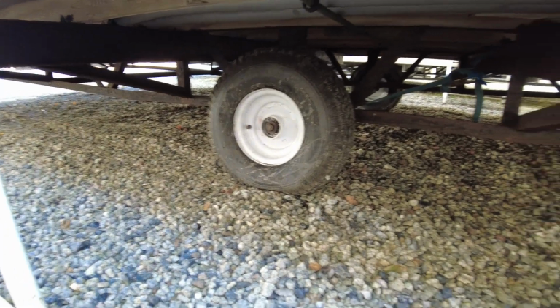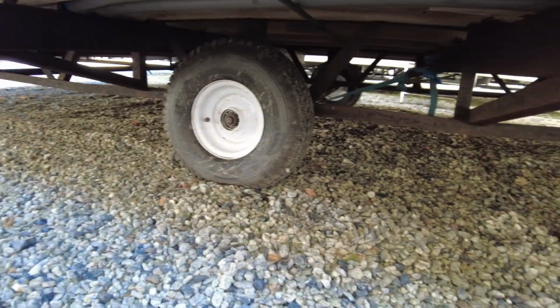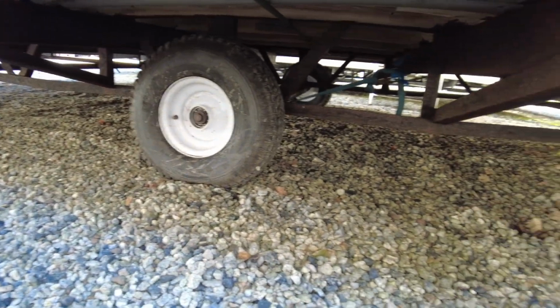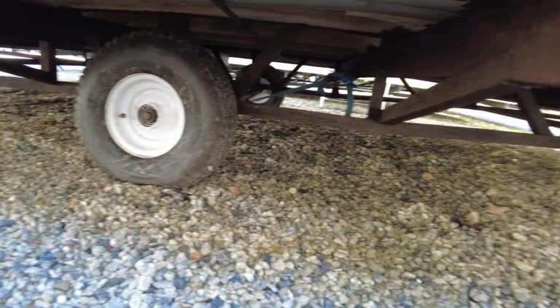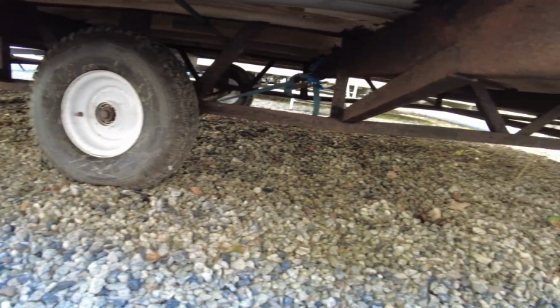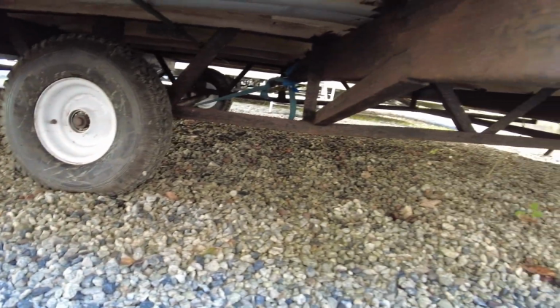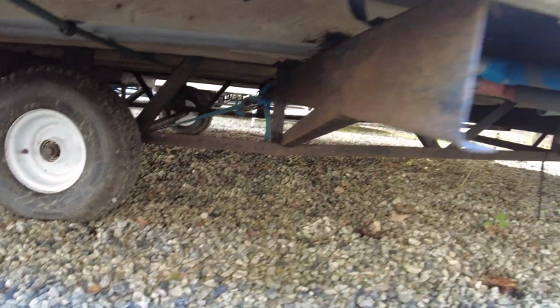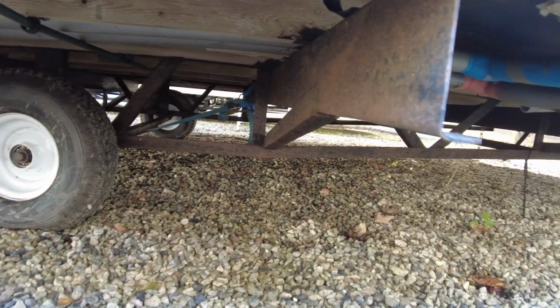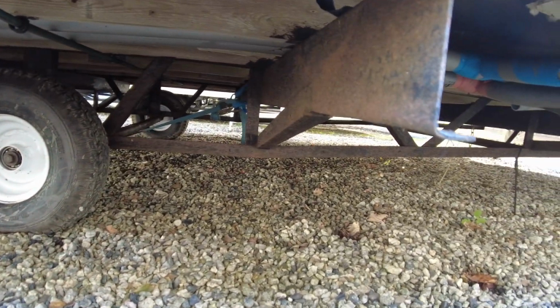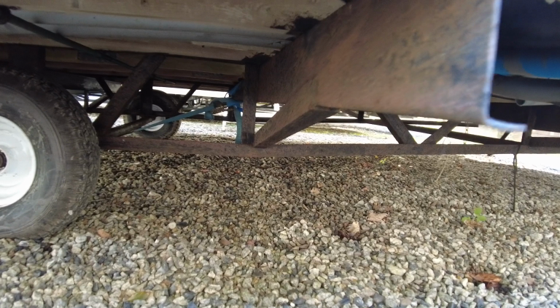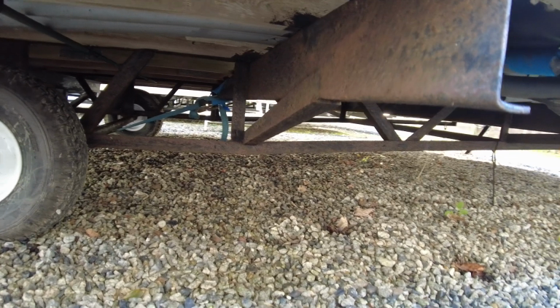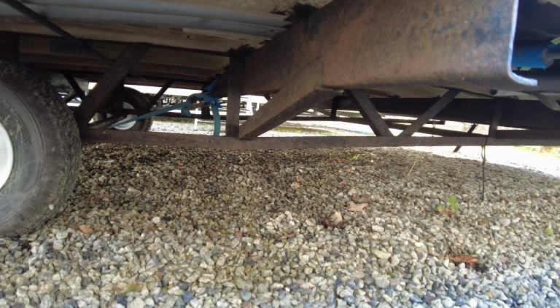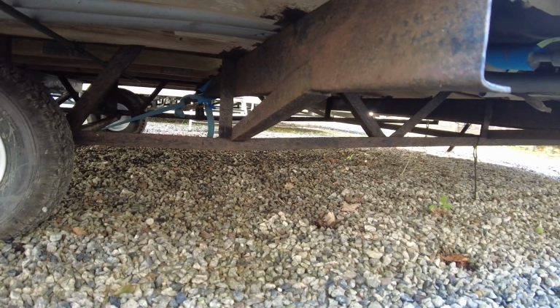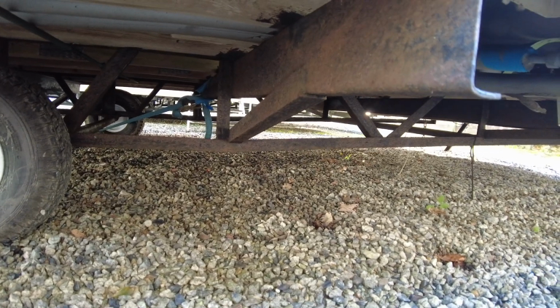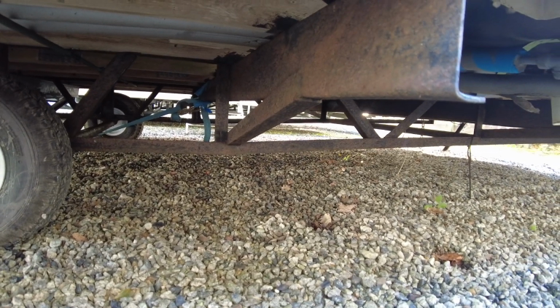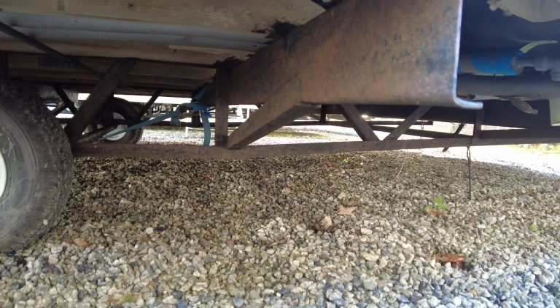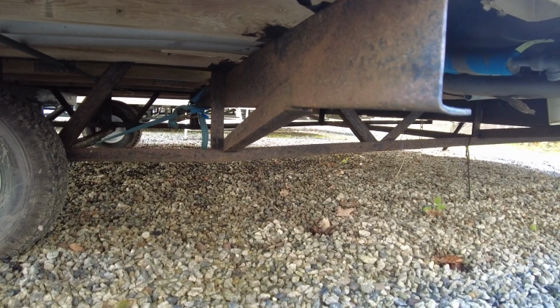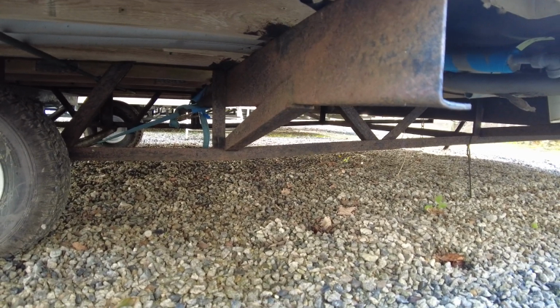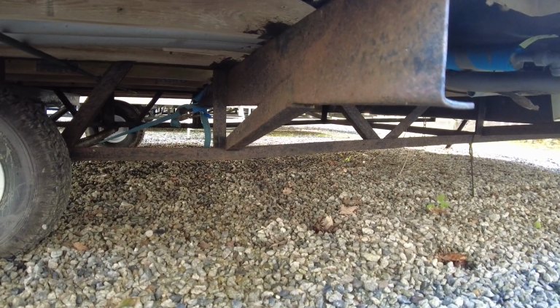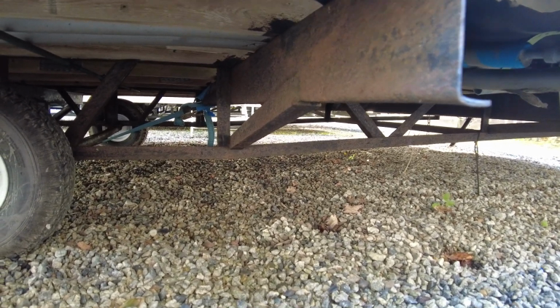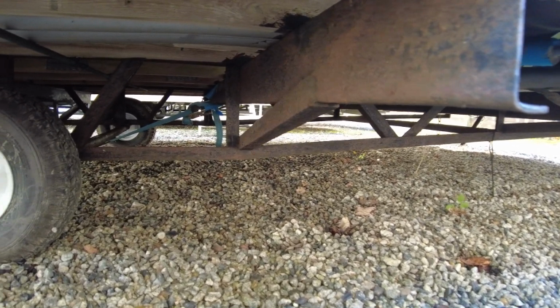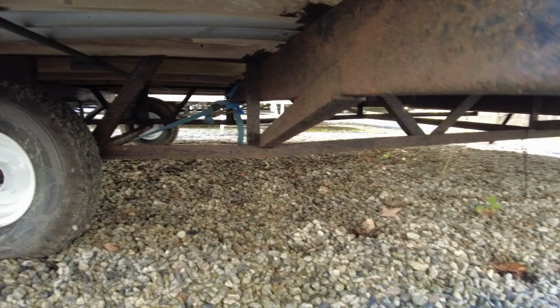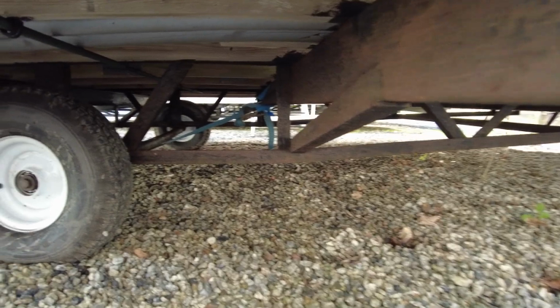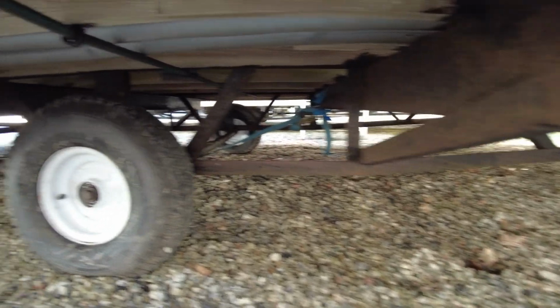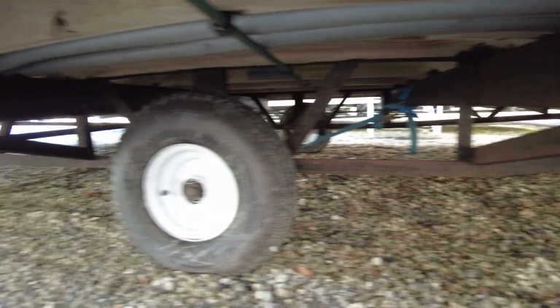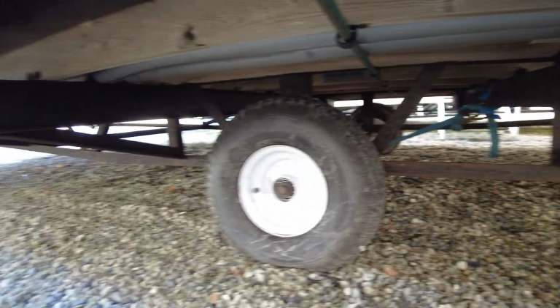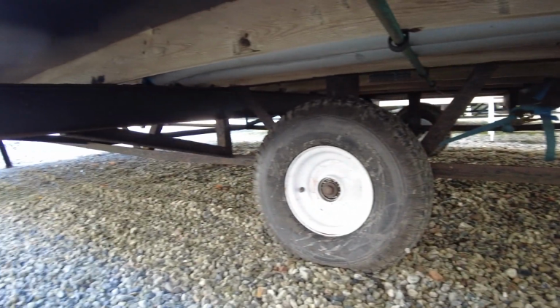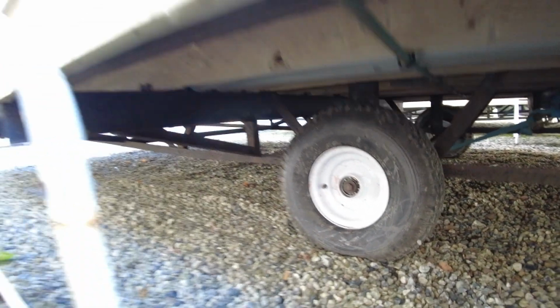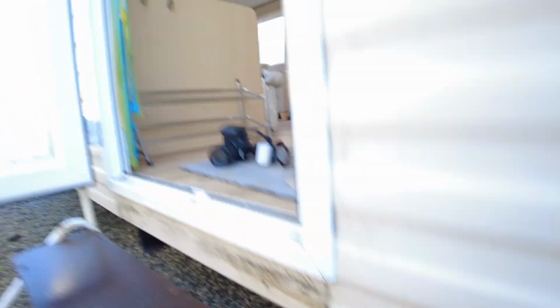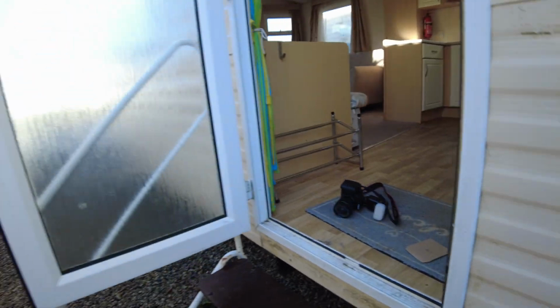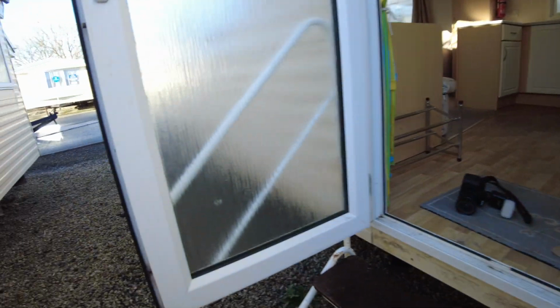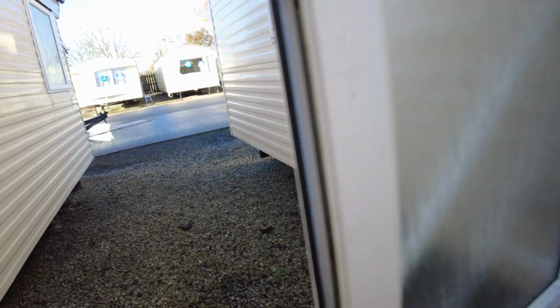Underneath, it's a standard painted chassis. As you can see, whilst there's some surface rust, the metal is all fine and the integrity of it is fine. Nothing to worry about with the chassis.